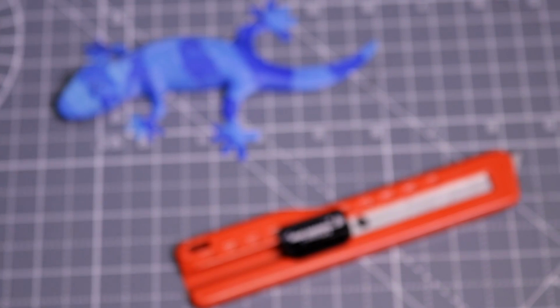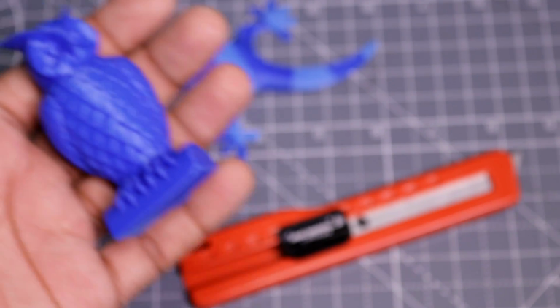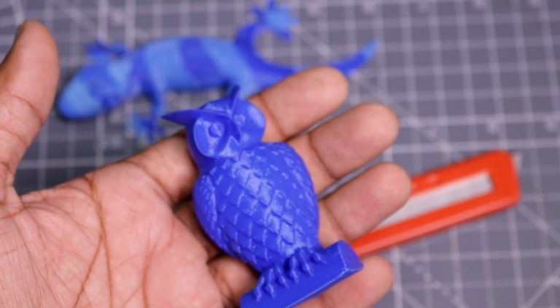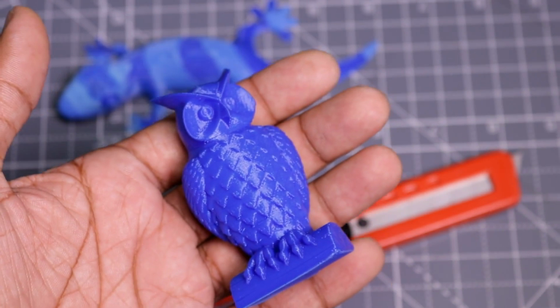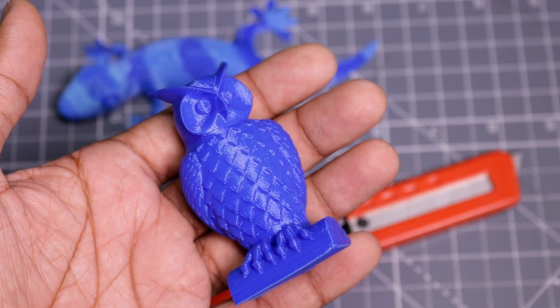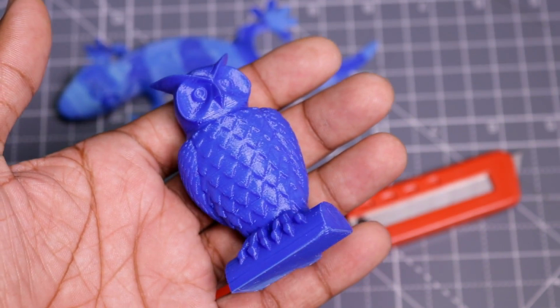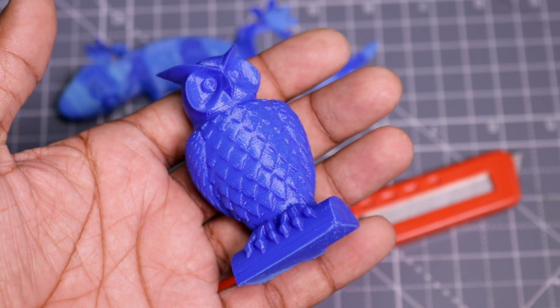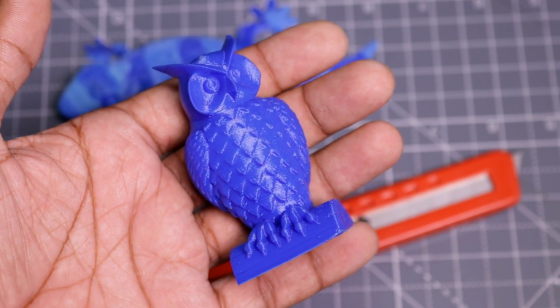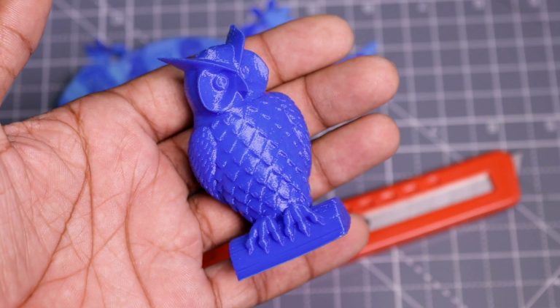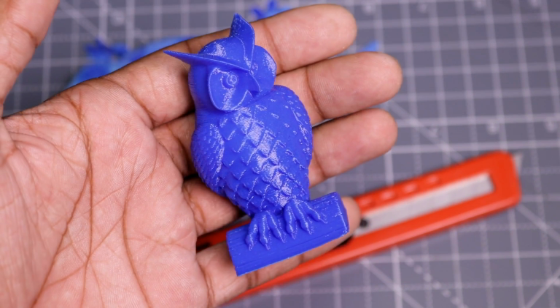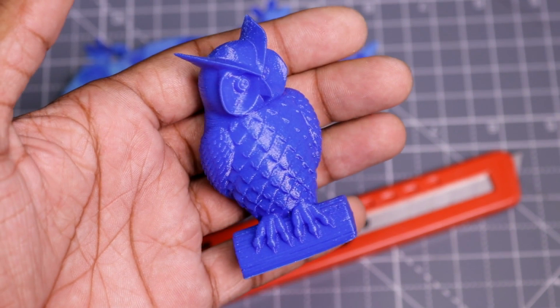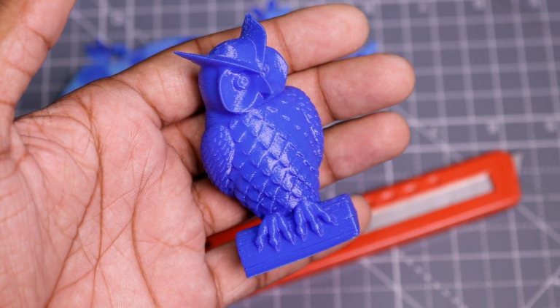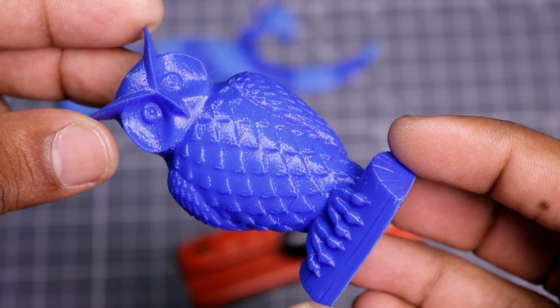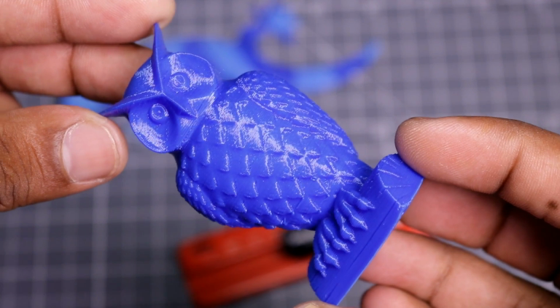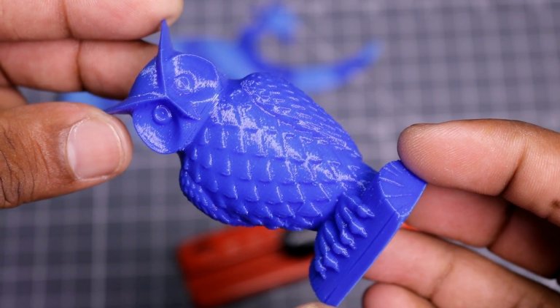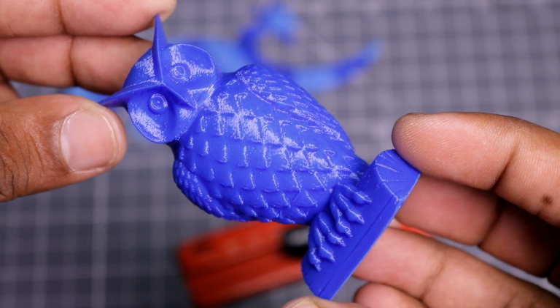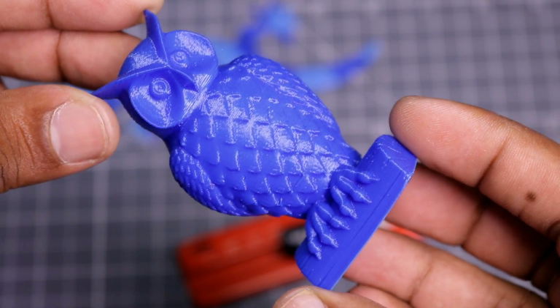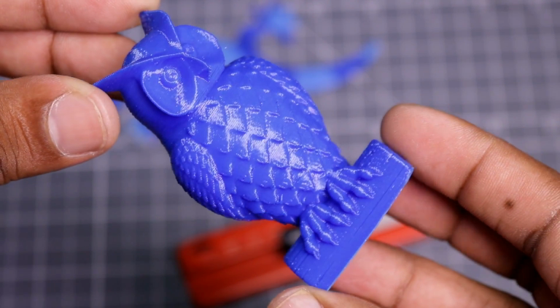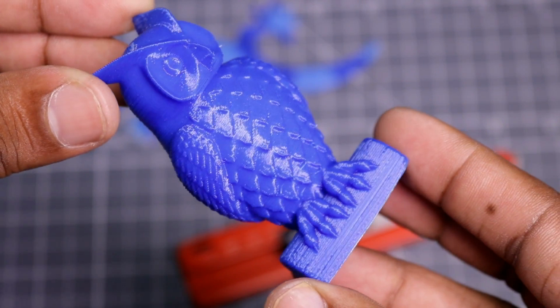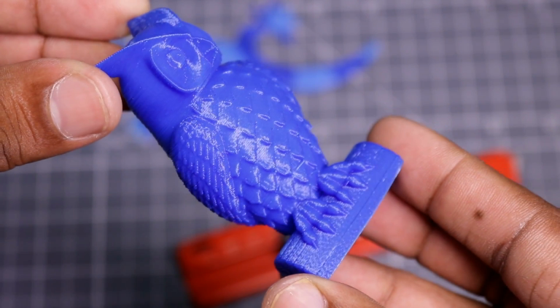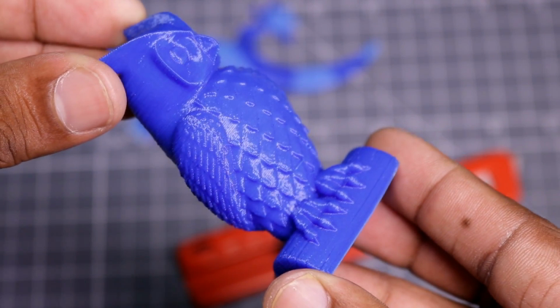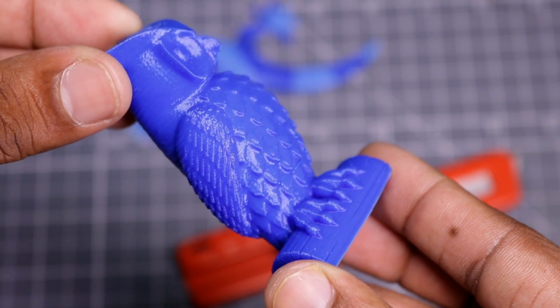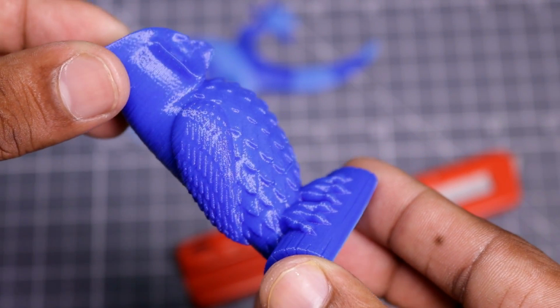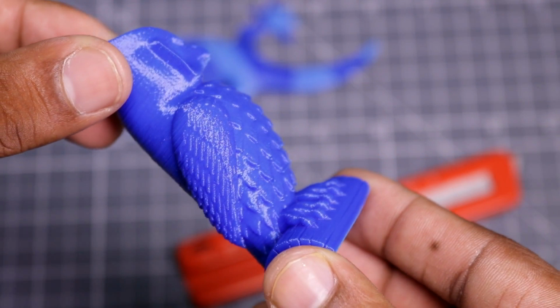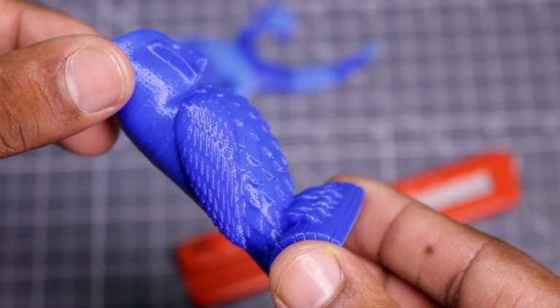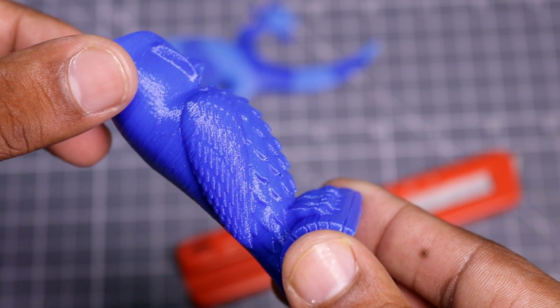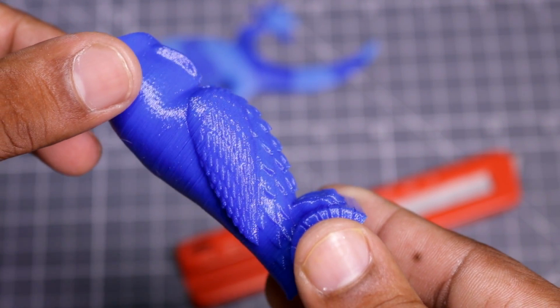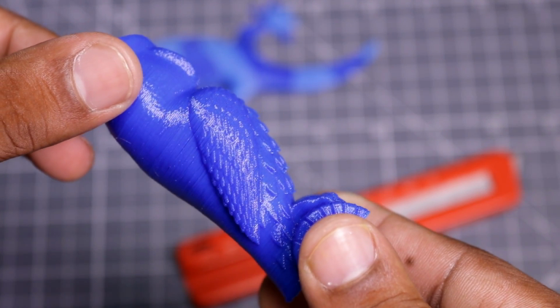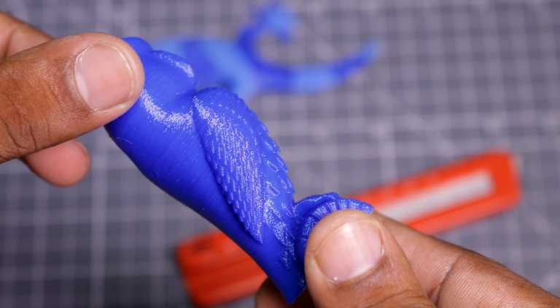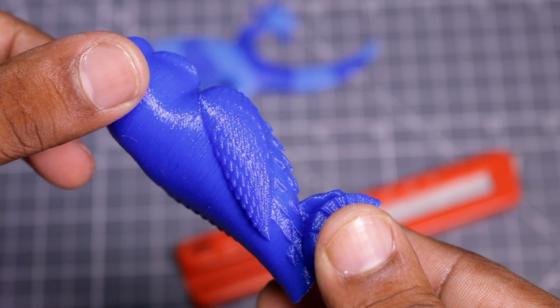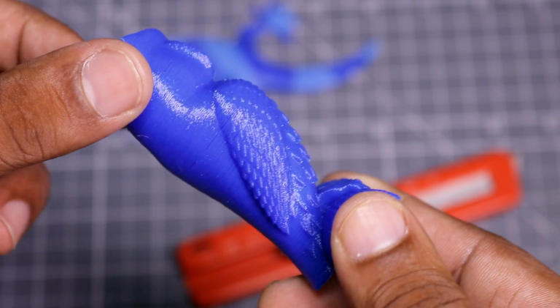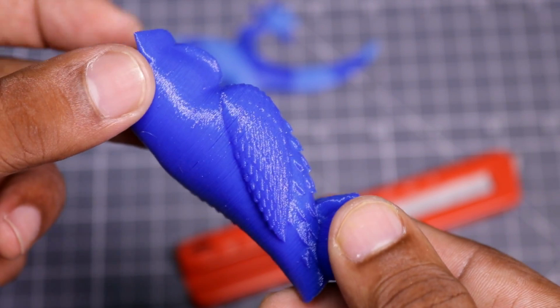This is the last model that I printed with this printer. It looks very nice. The printer made this model in very fine detail.